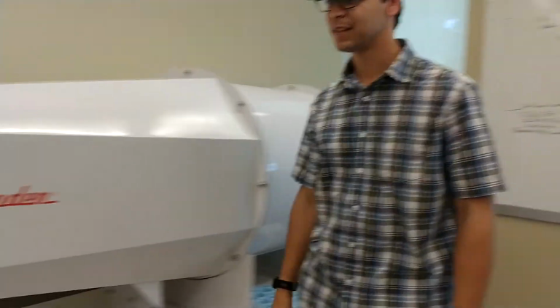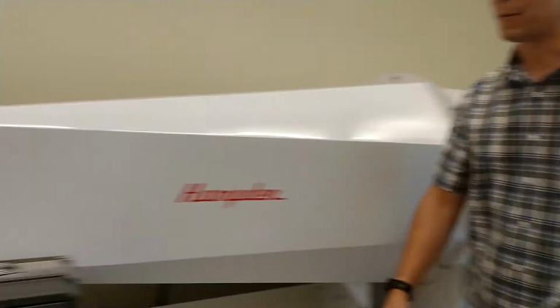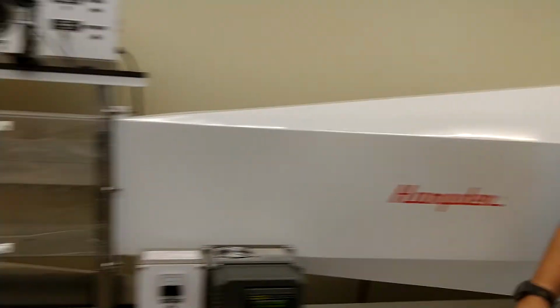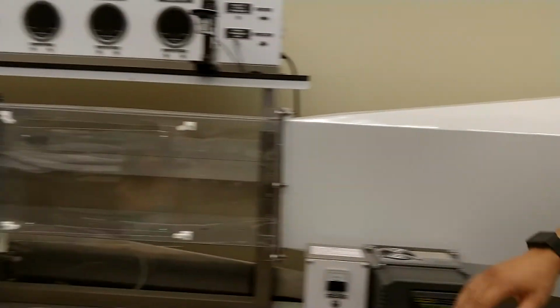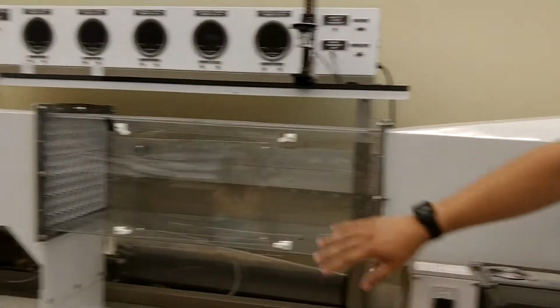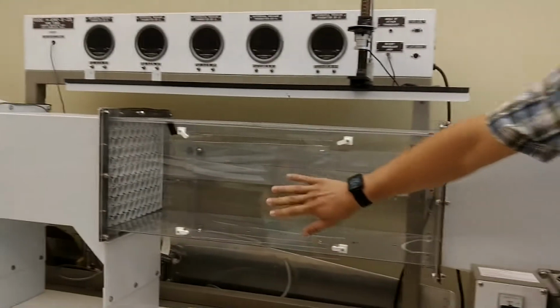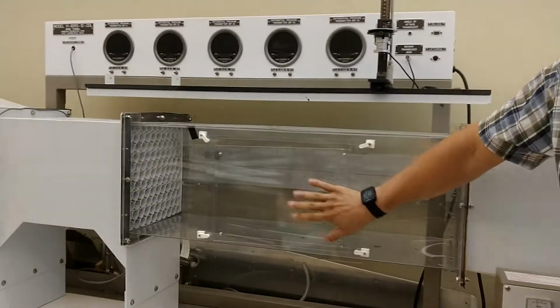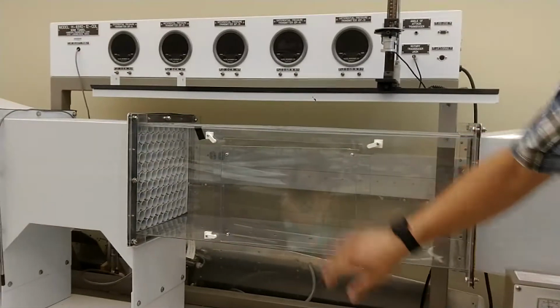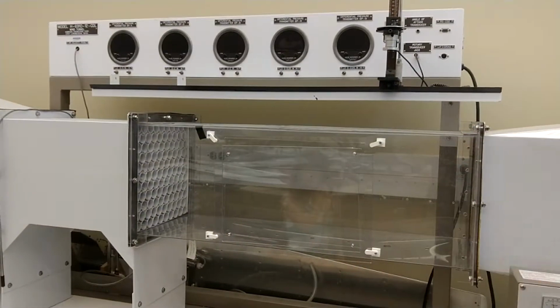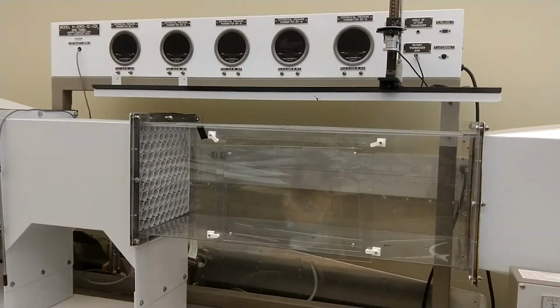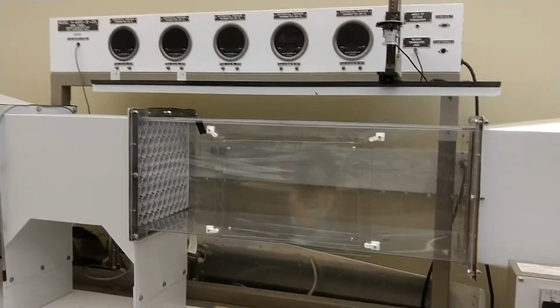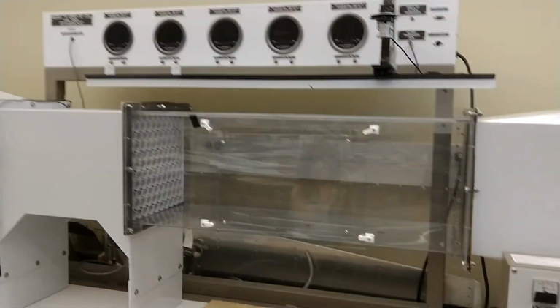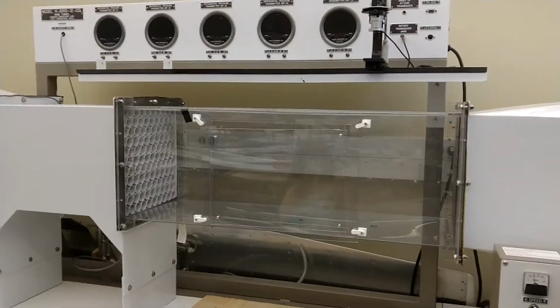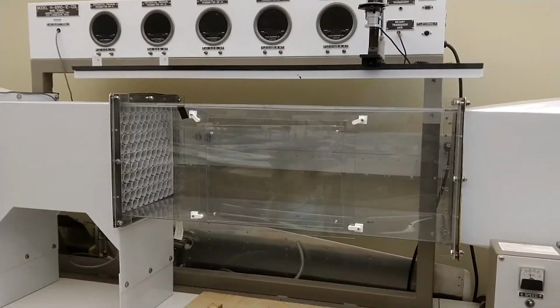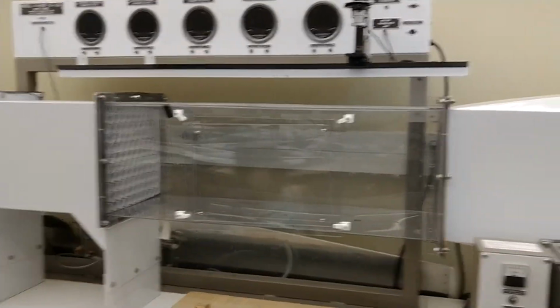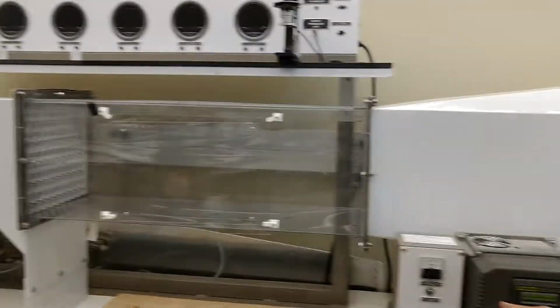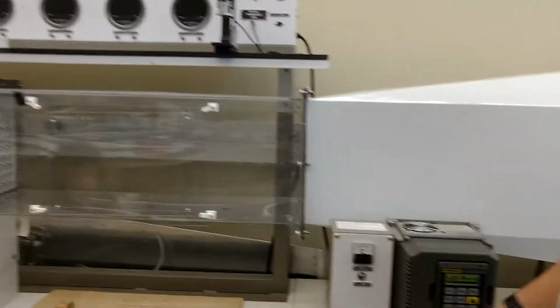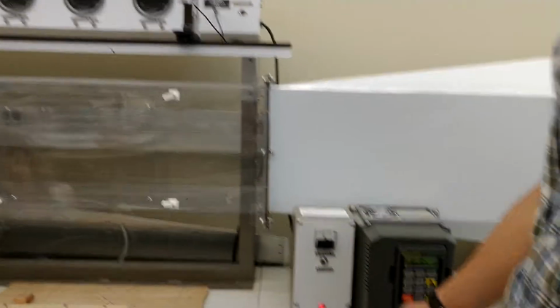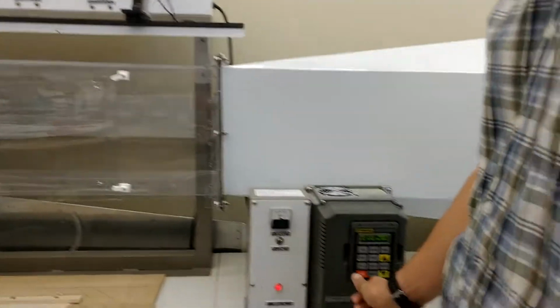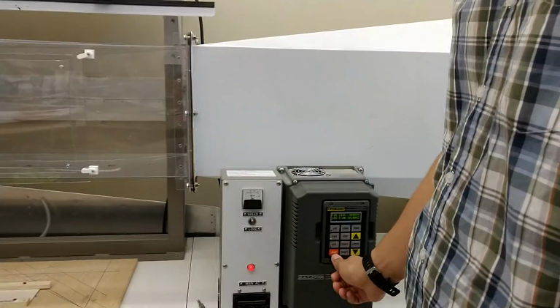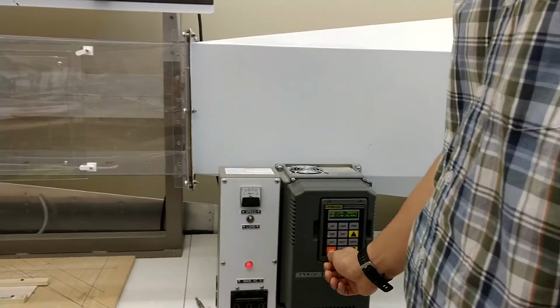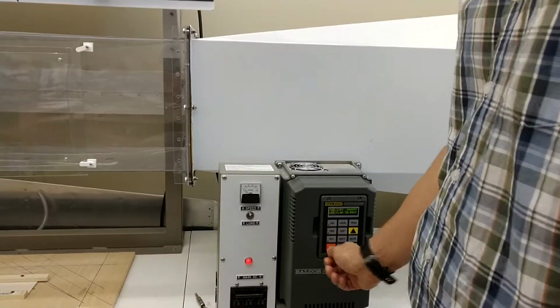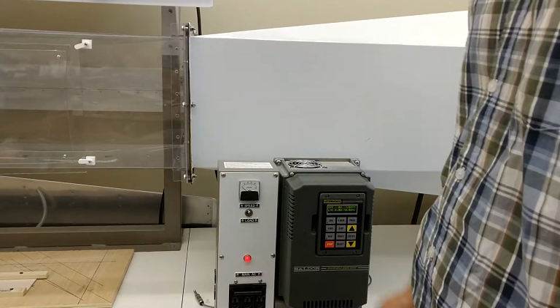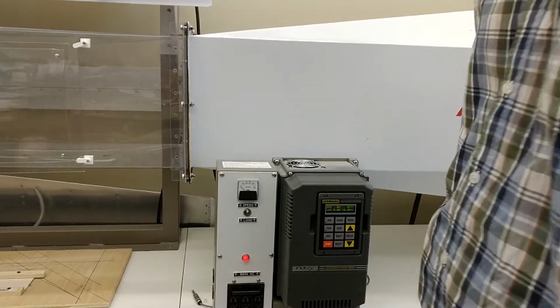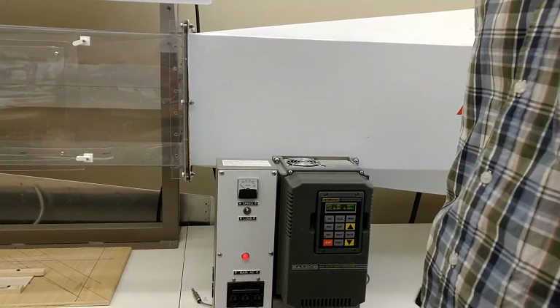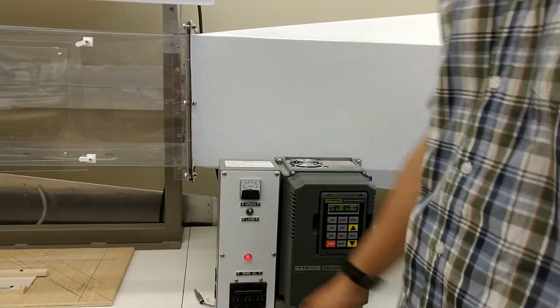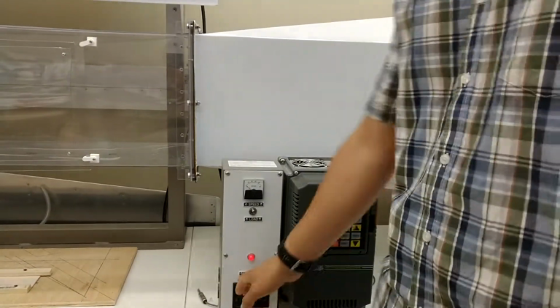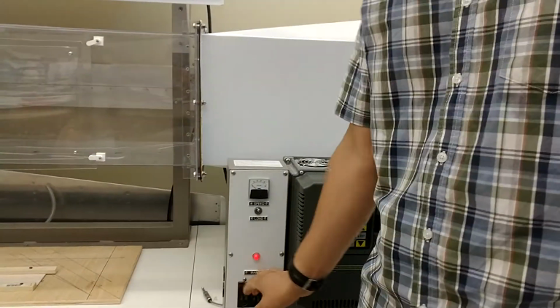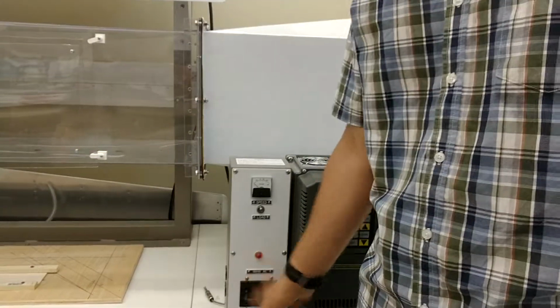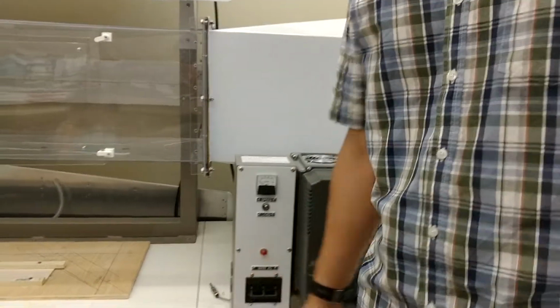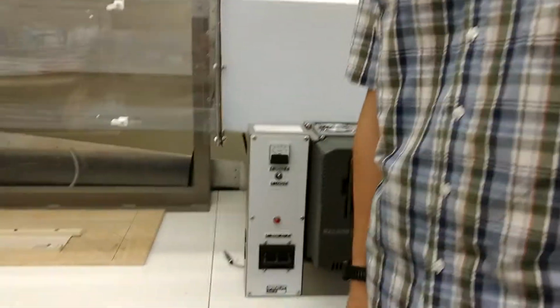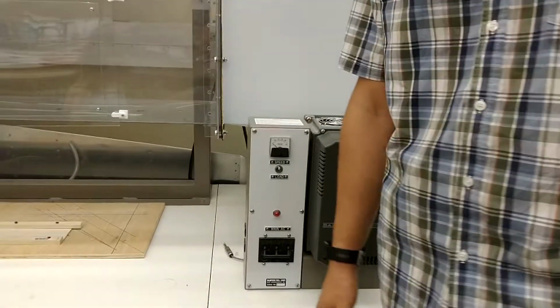We've got an access panel here. If anything bad happens, just hit stop. If anything really bad happens, hit the breaker.